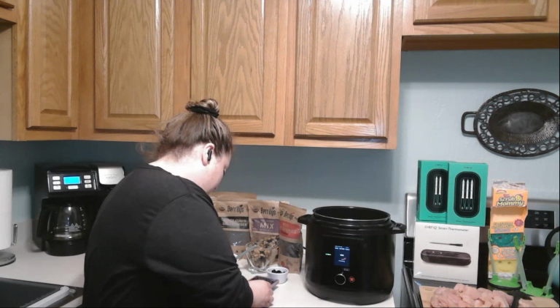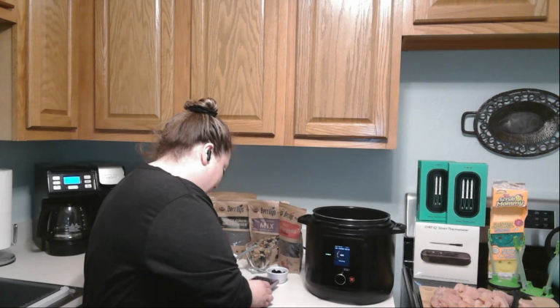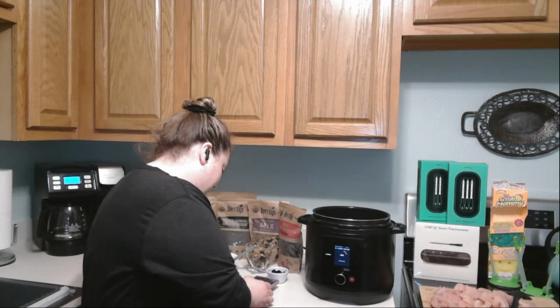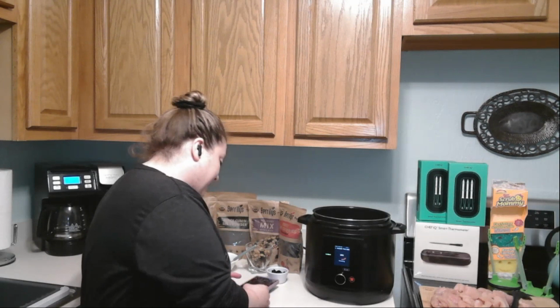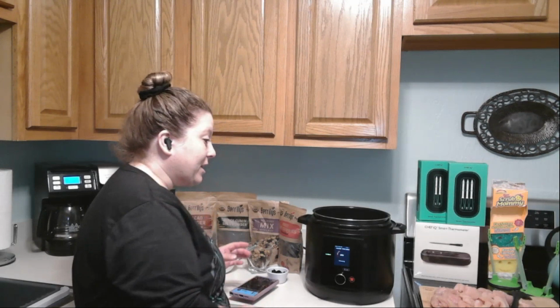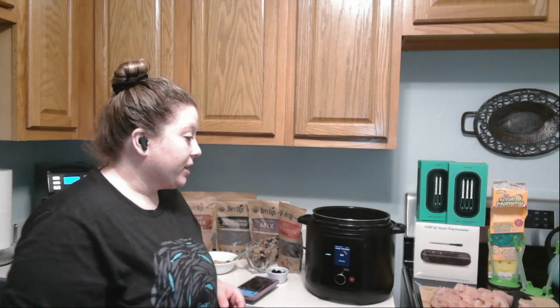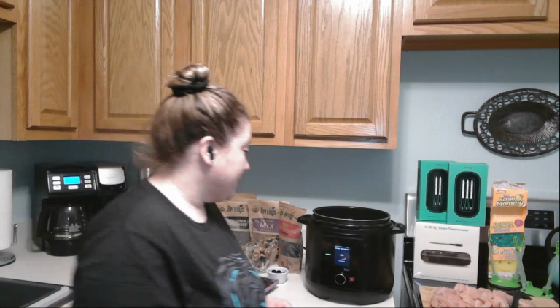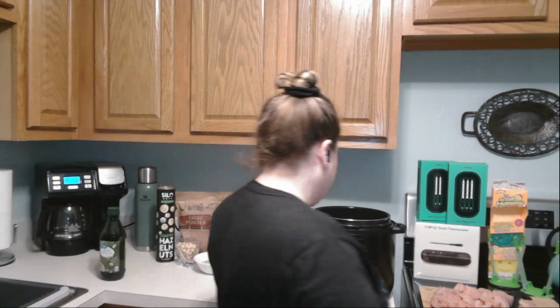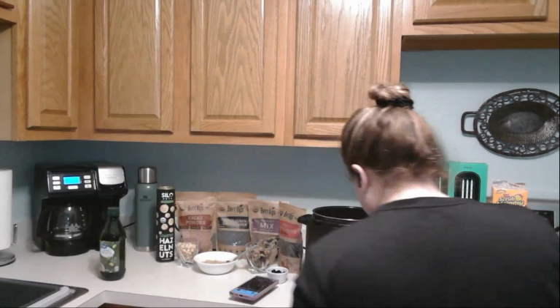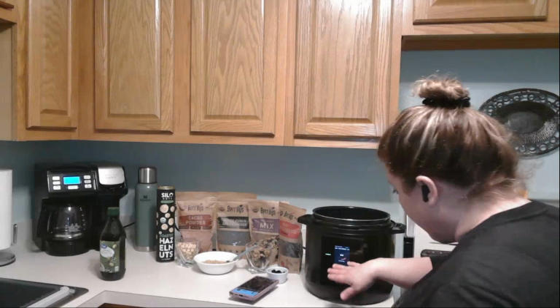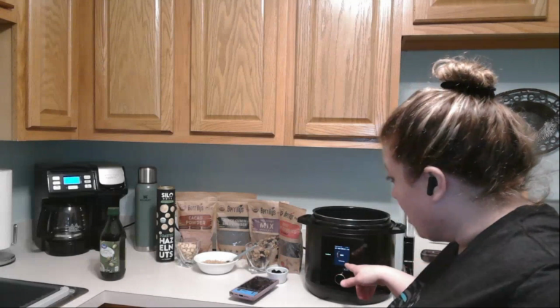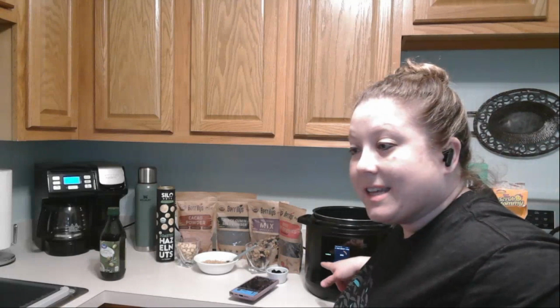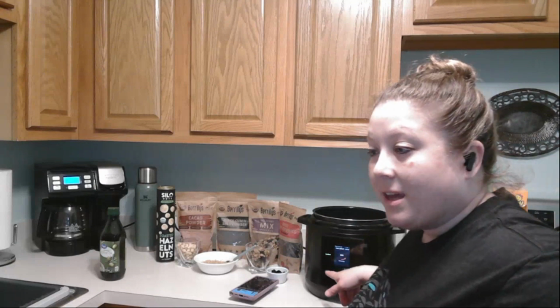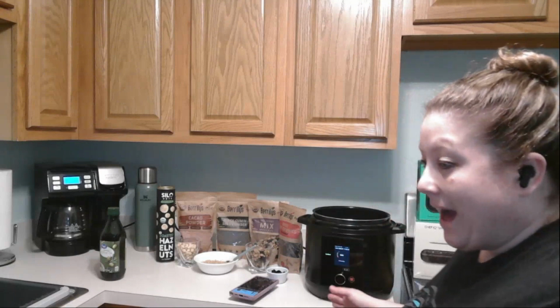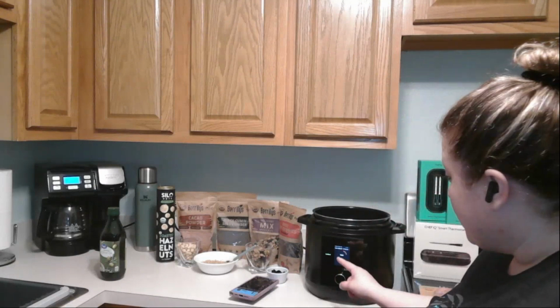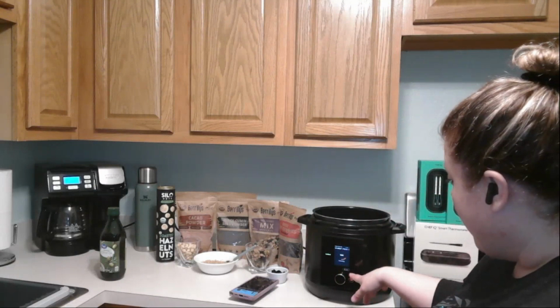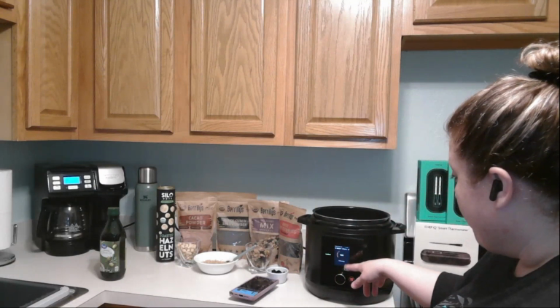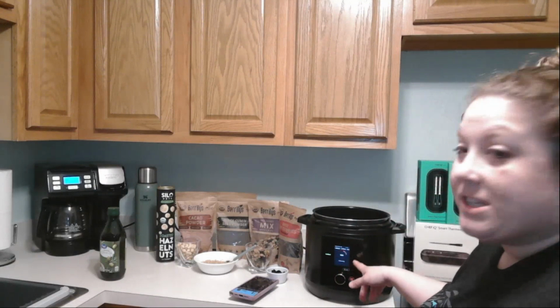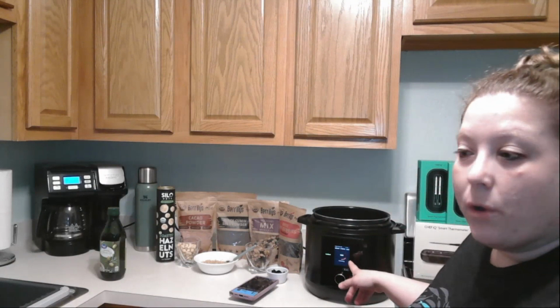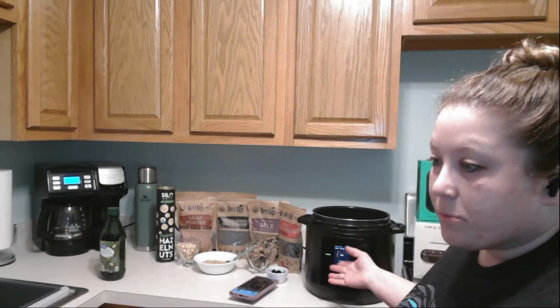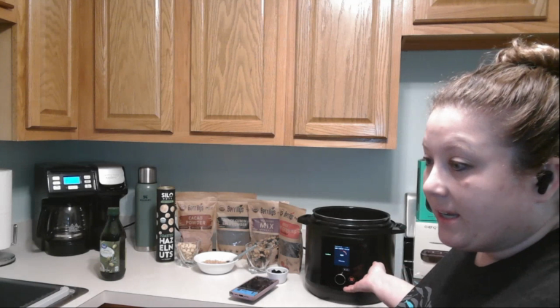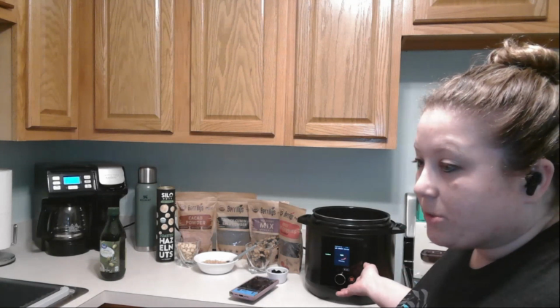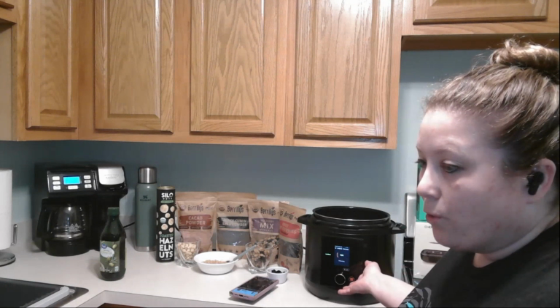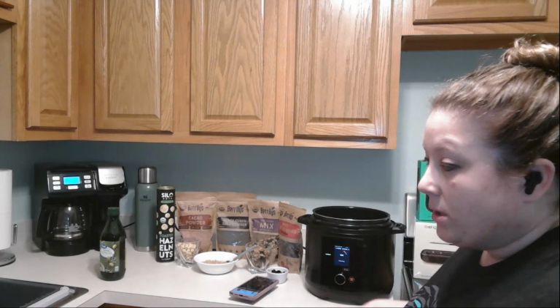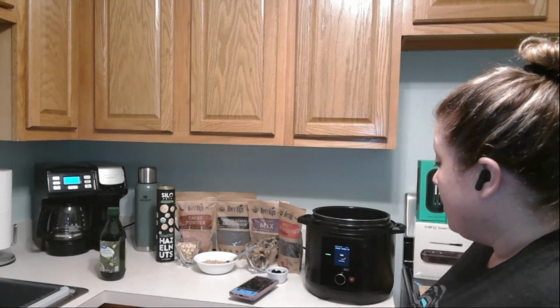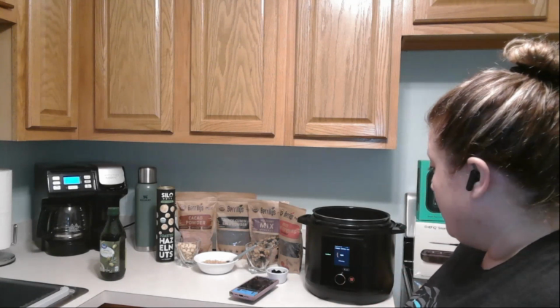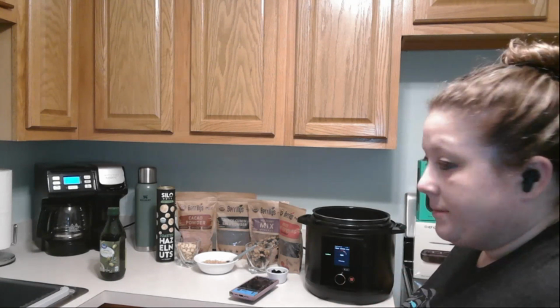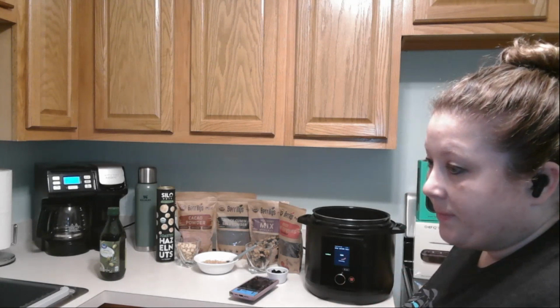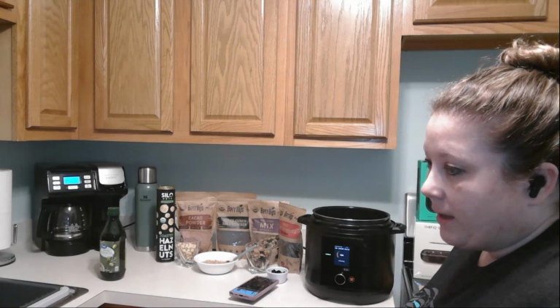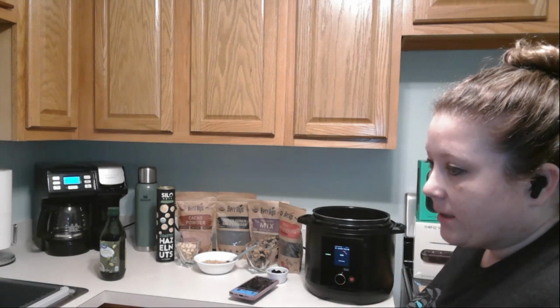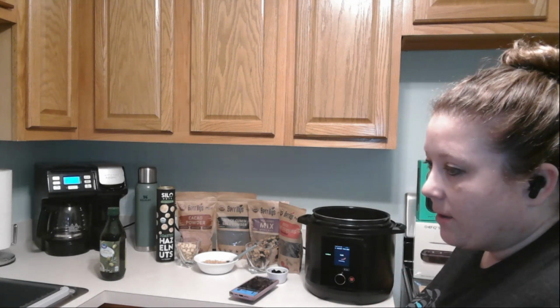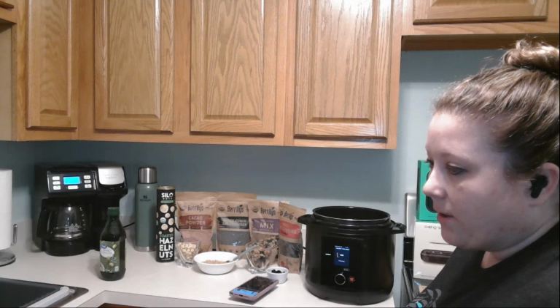Going back to my pressure cooker — it's also going to tell me how much longer until the oil is preheated, which is pretty cool.